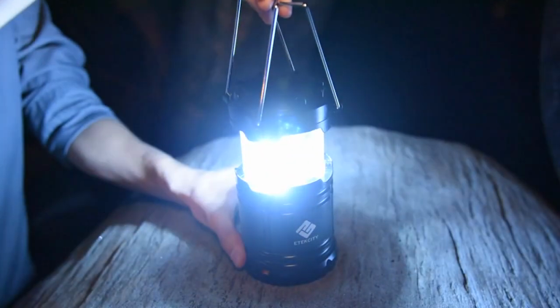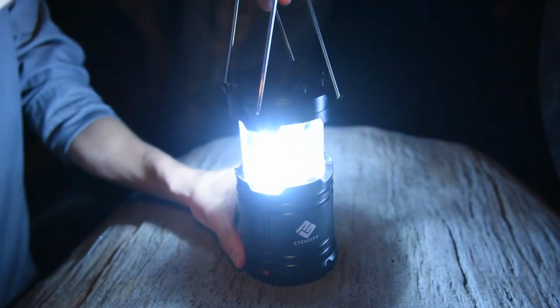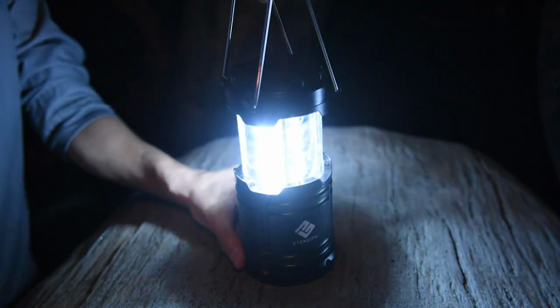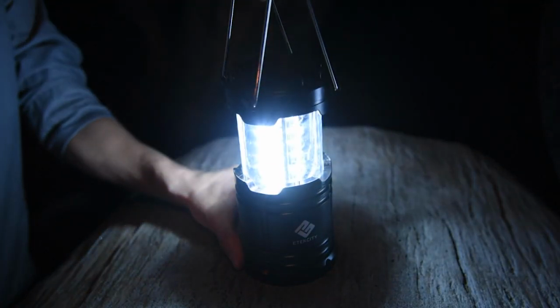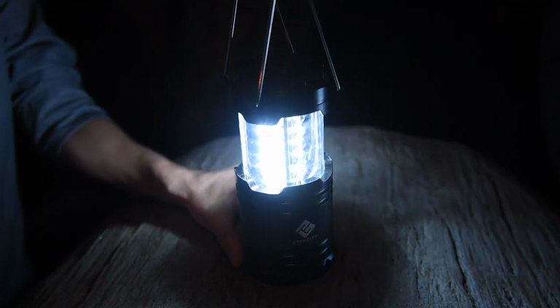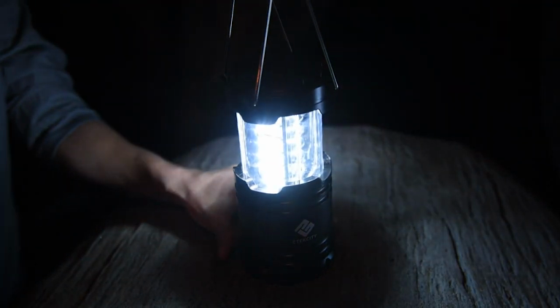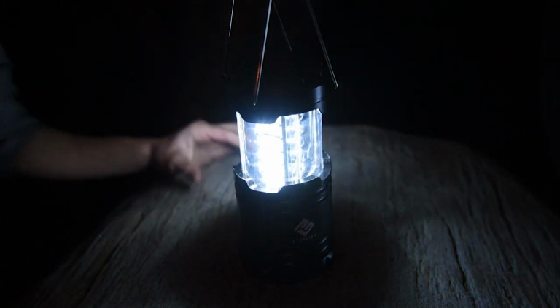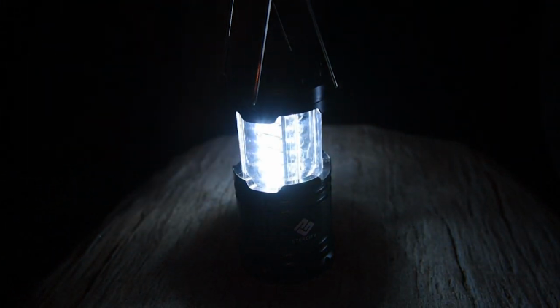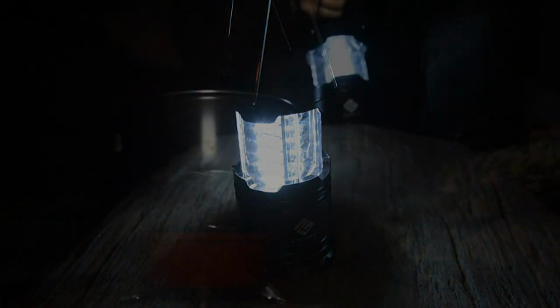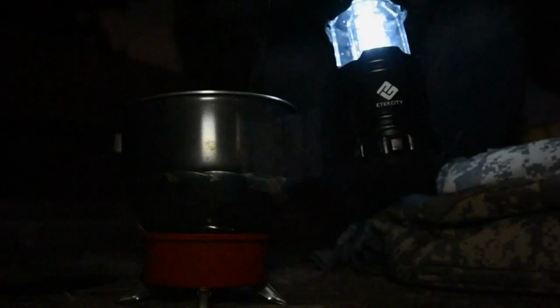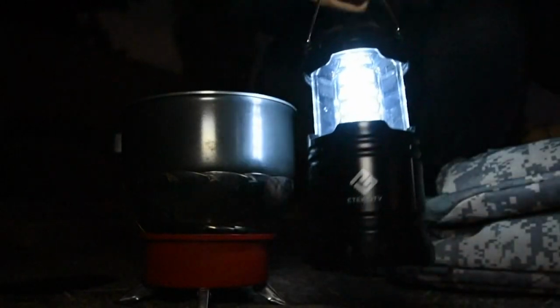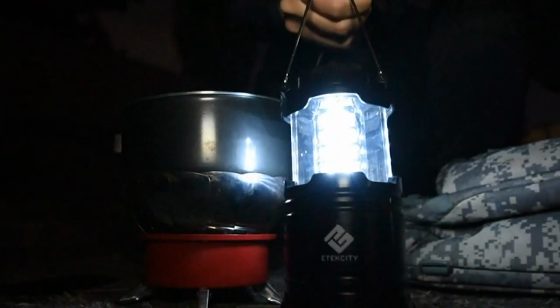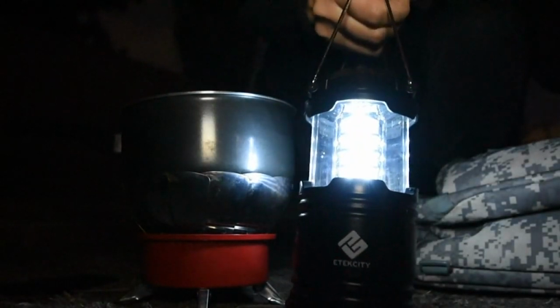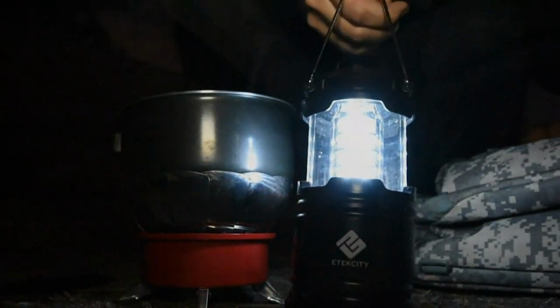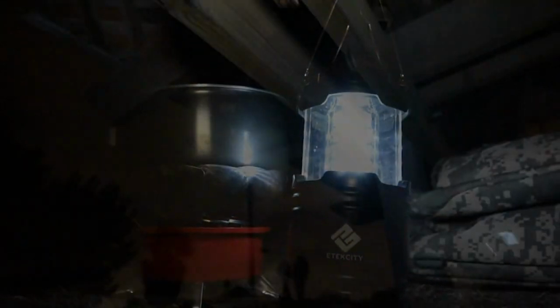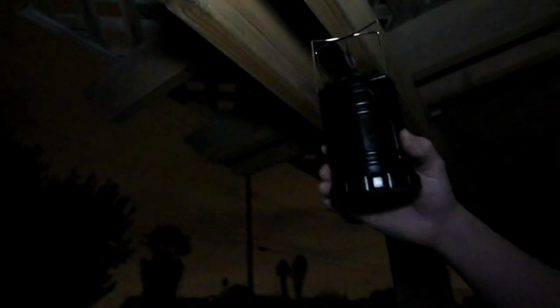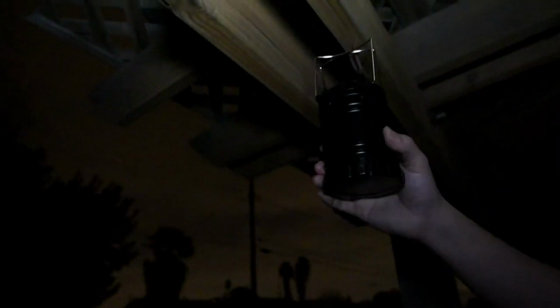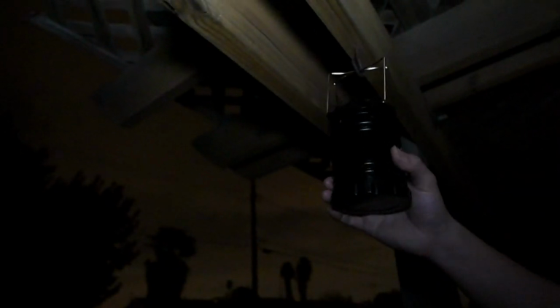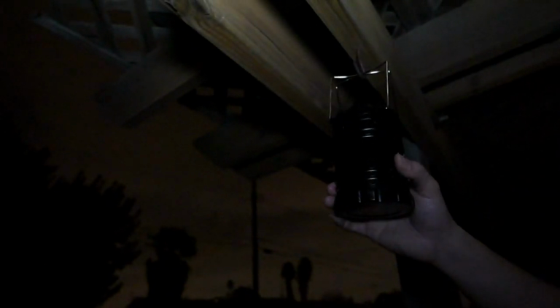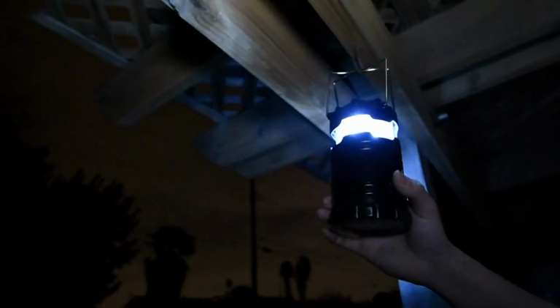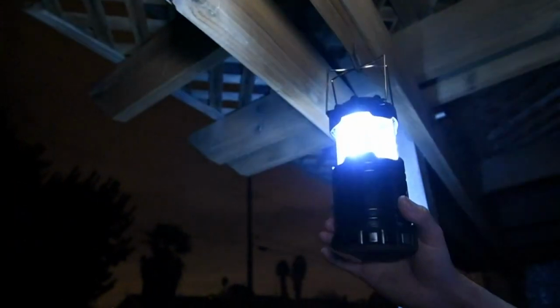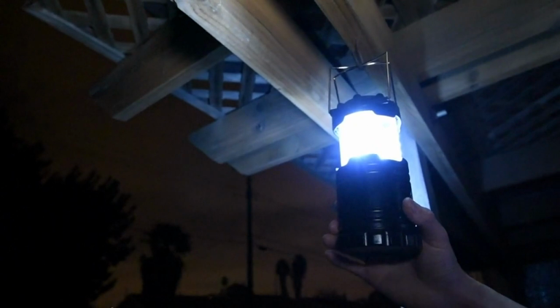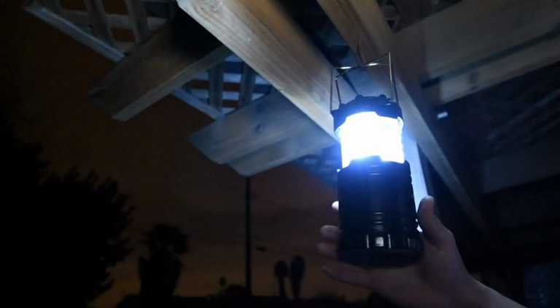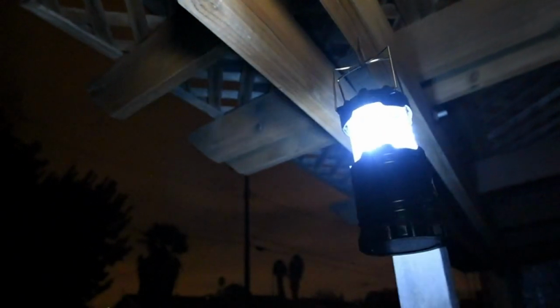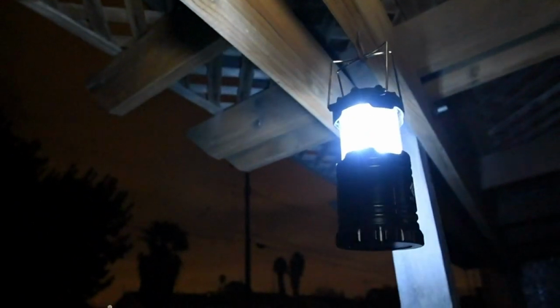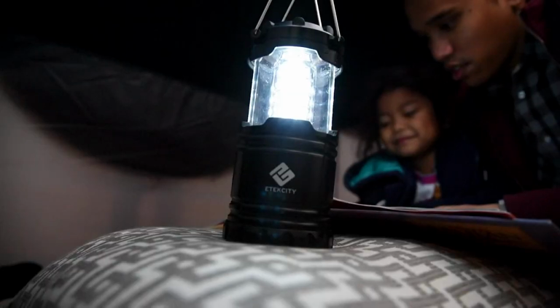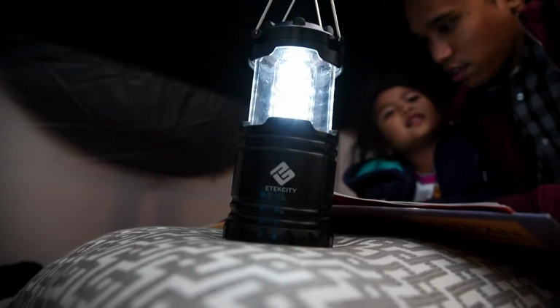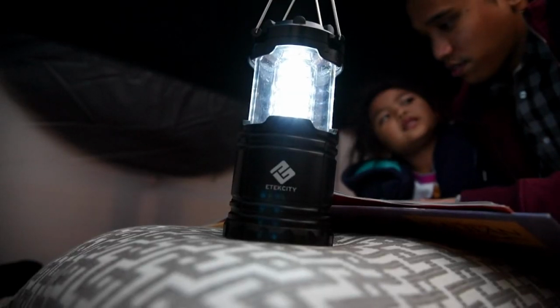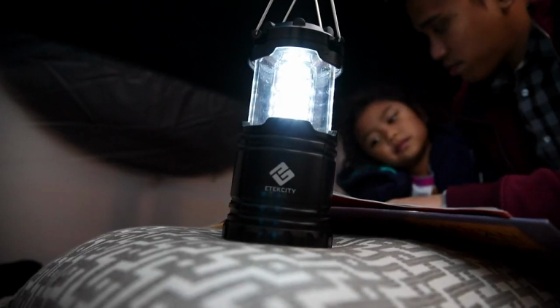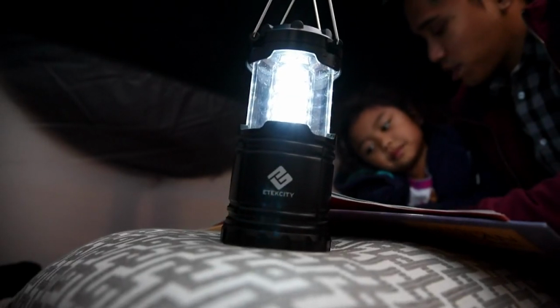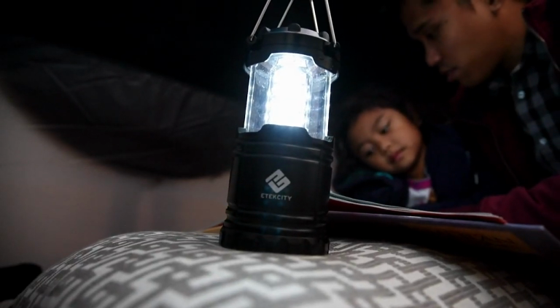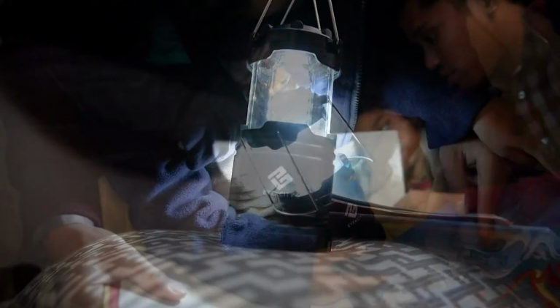Just pull and go! Take the lantern along for on-the-go lighting for camping and hiking trips. Easily hang the lantern for hands-free illumination.